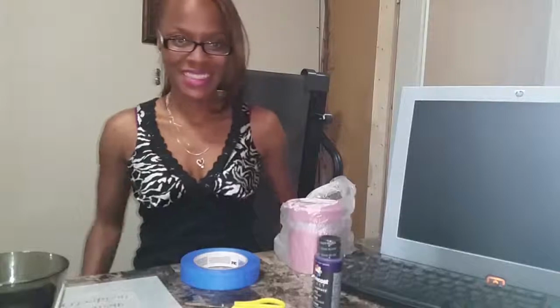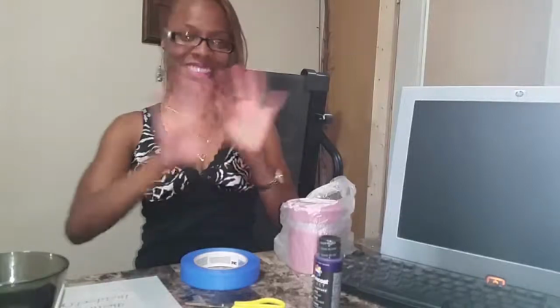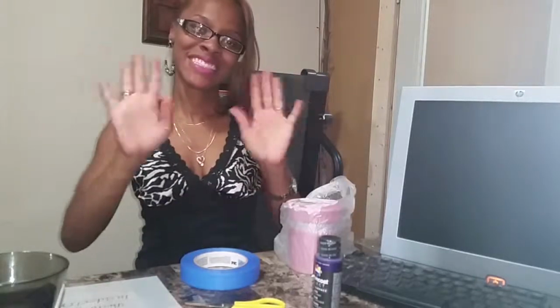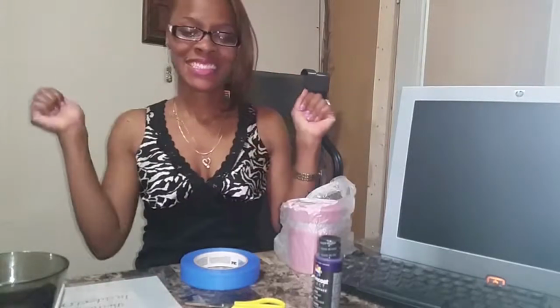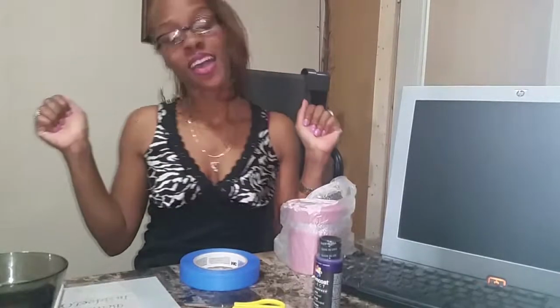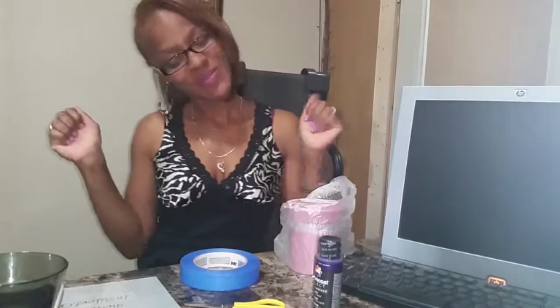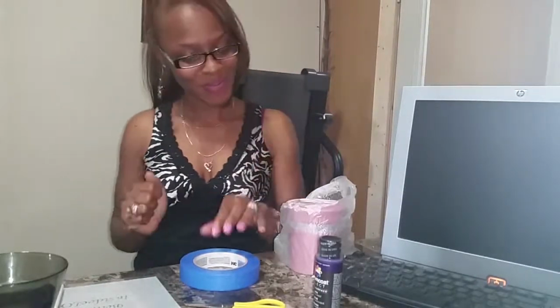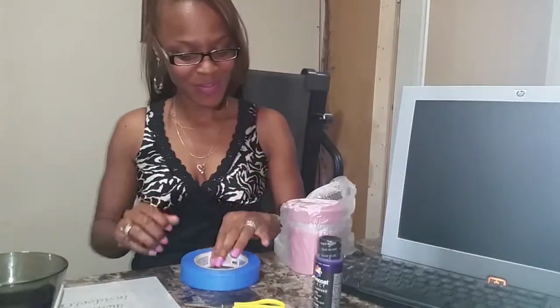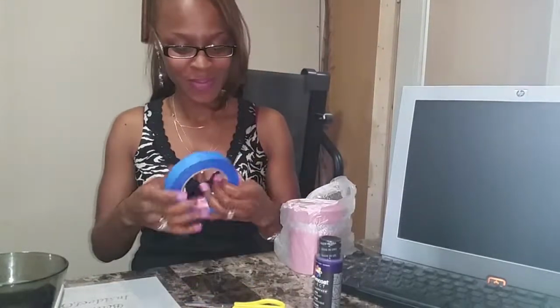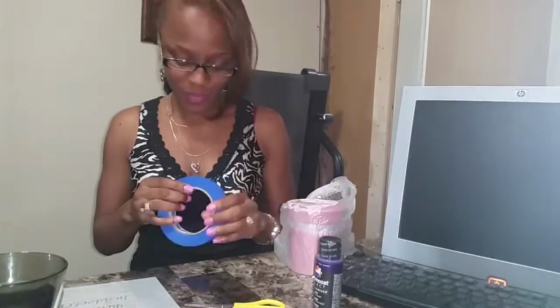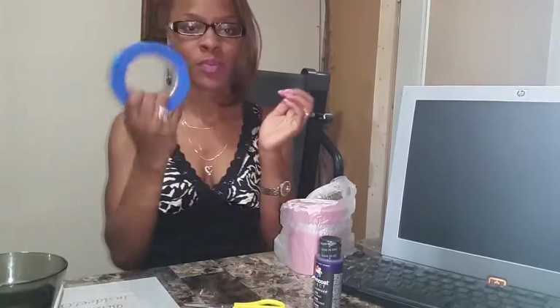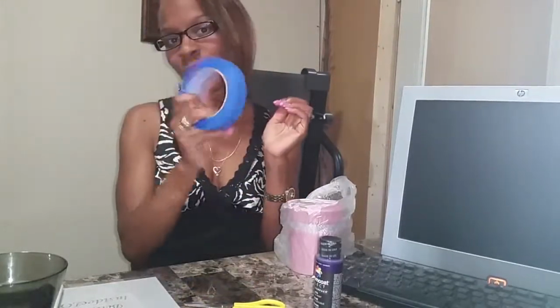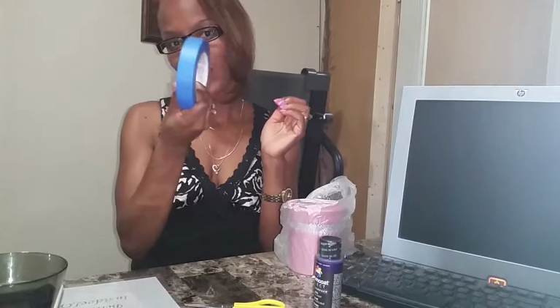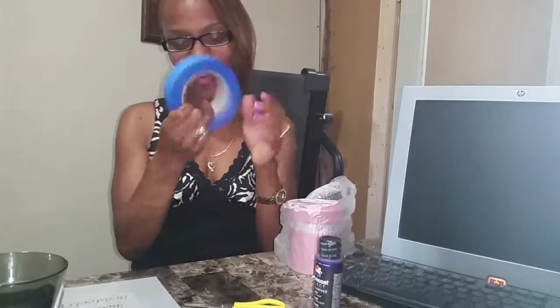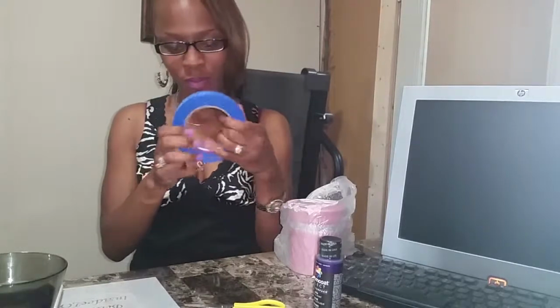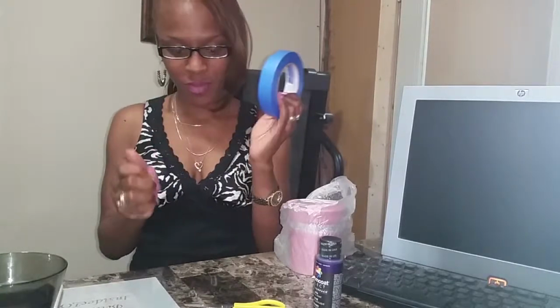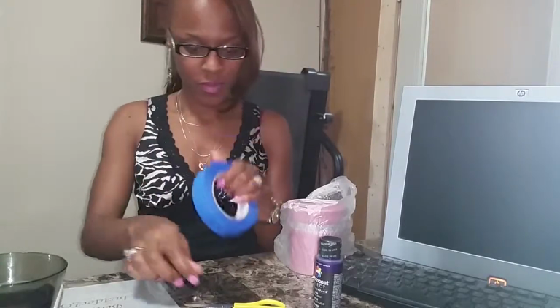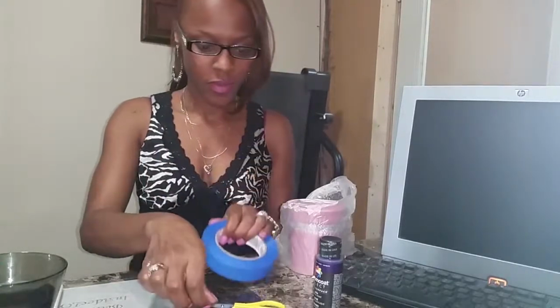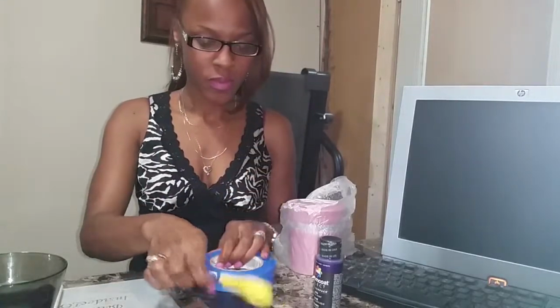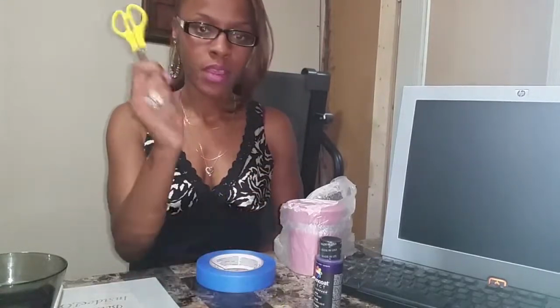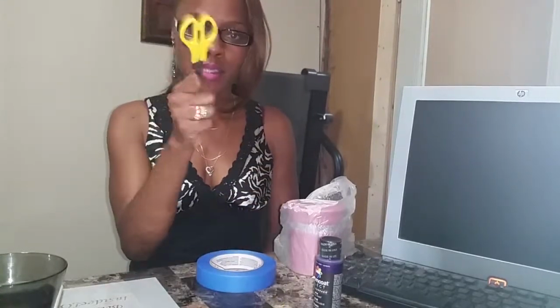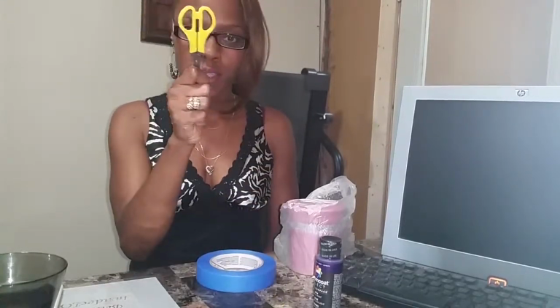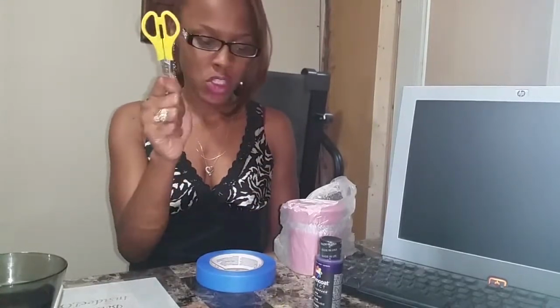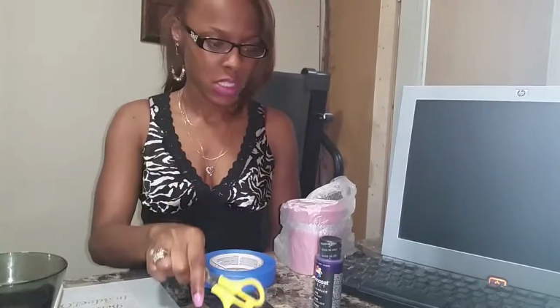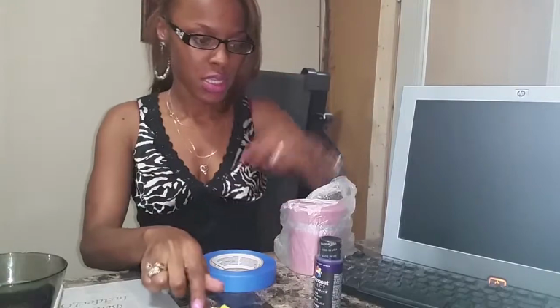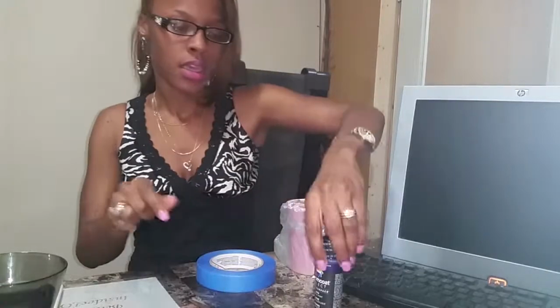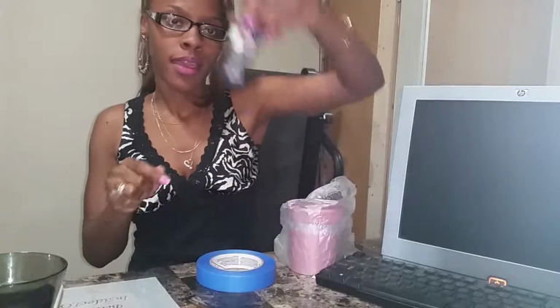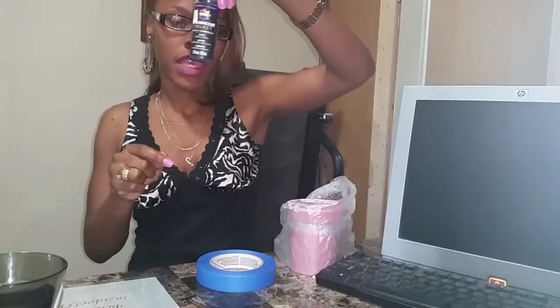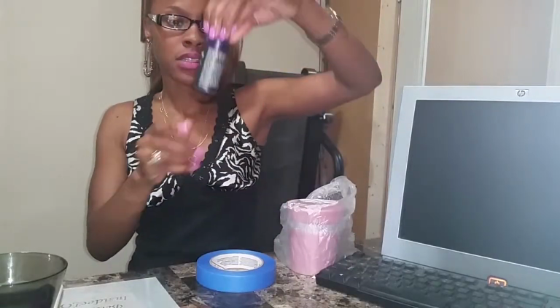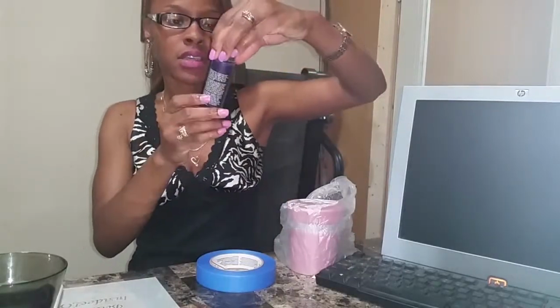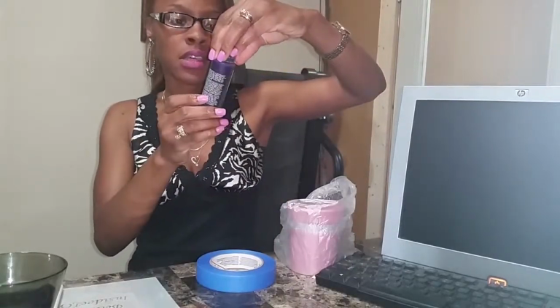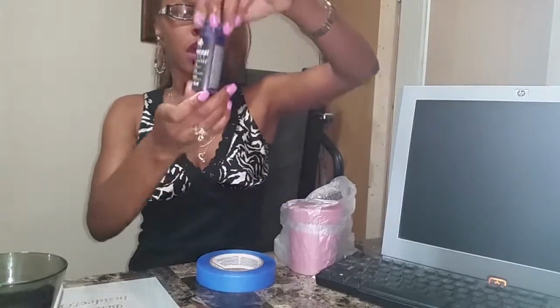Hi YouTube, I'm Tabitha and beauty is my biz. Today we're gonna be designing some cups — it's called stenciling. You're gonna need some tape, you're gonna need some scissors, and you're going to need your paint. This is Serum Coats,